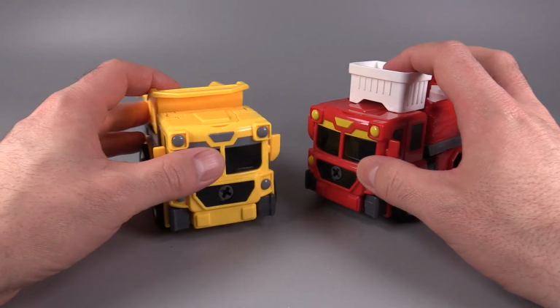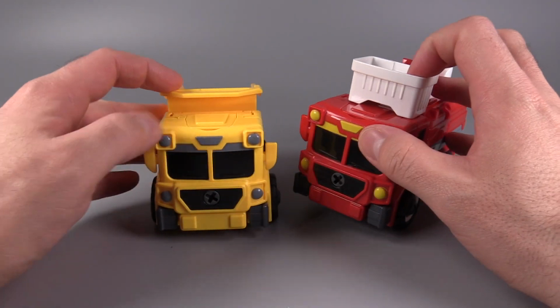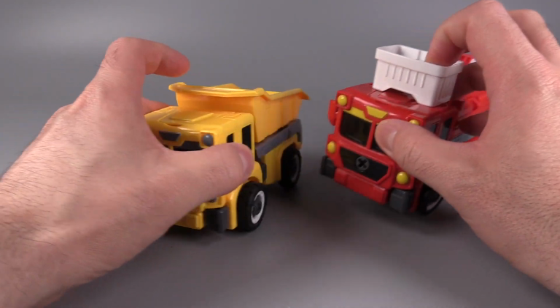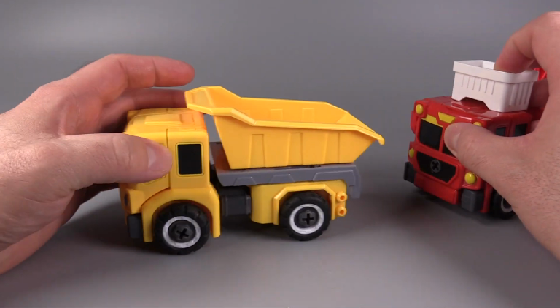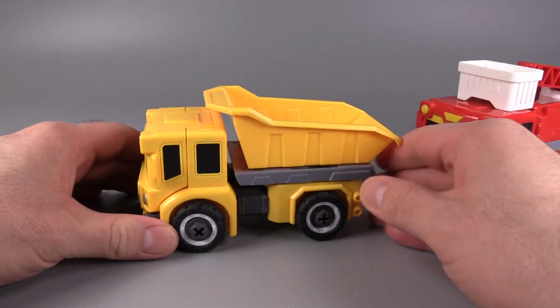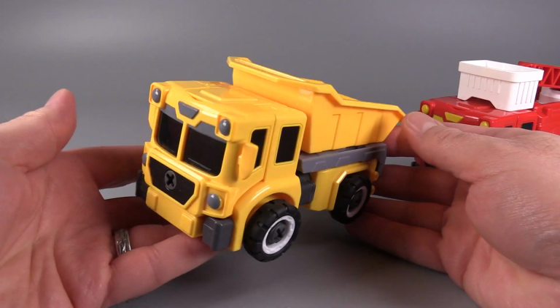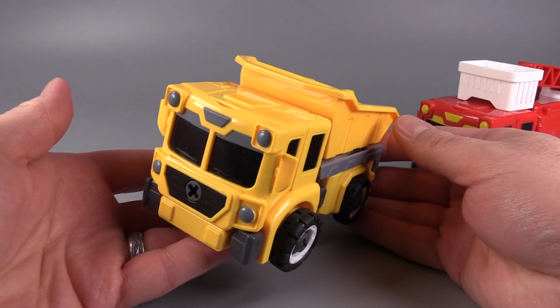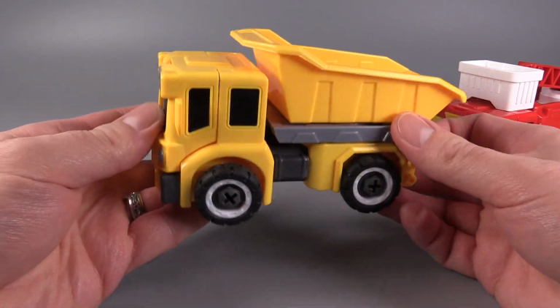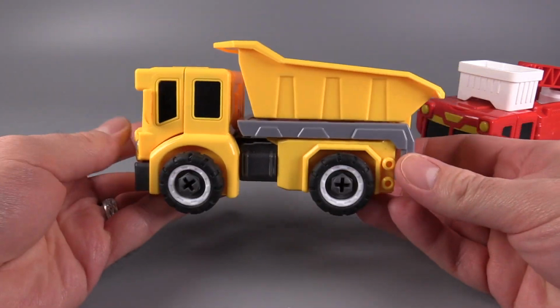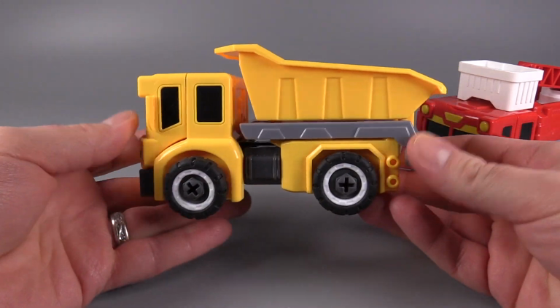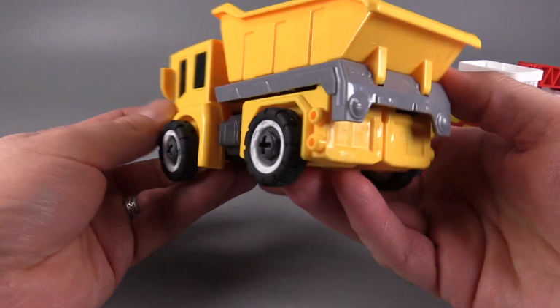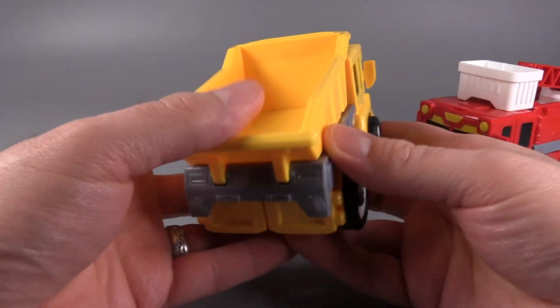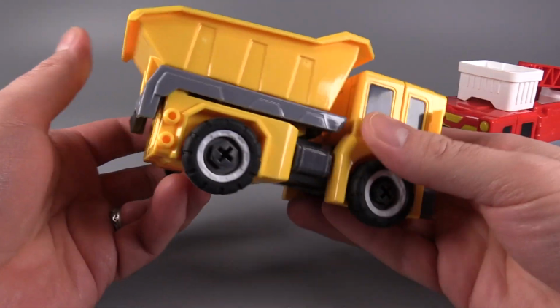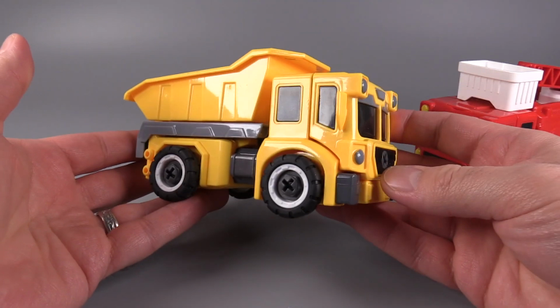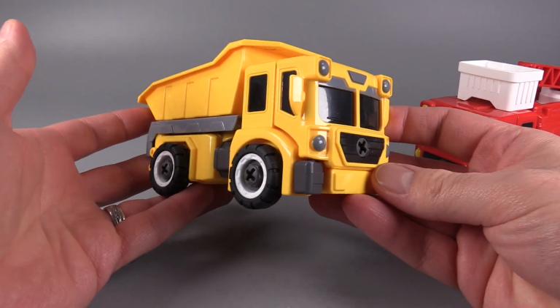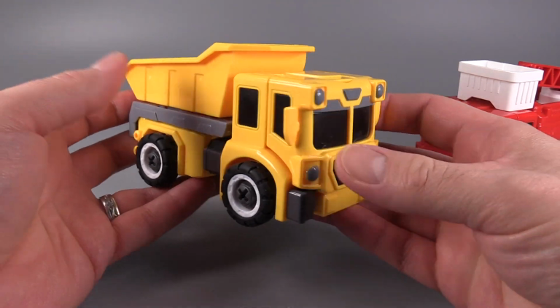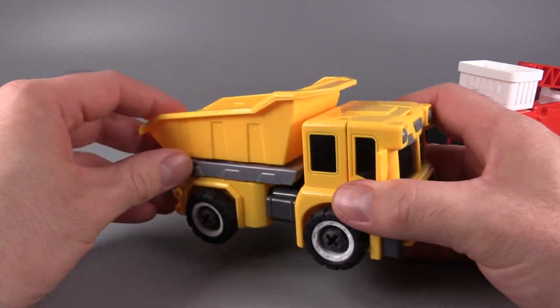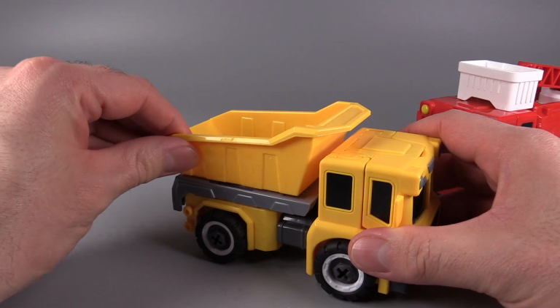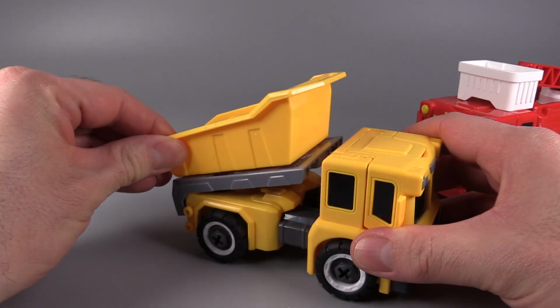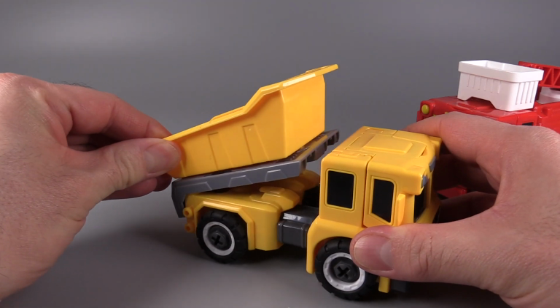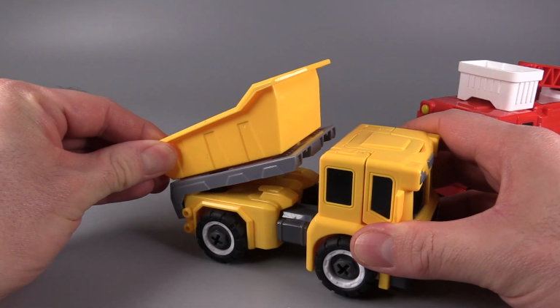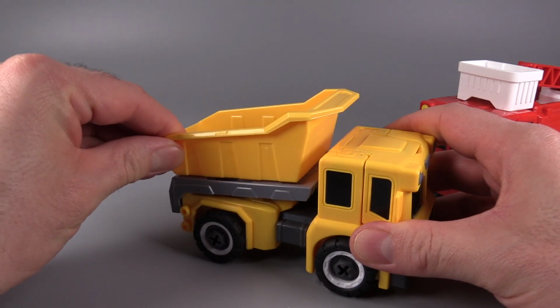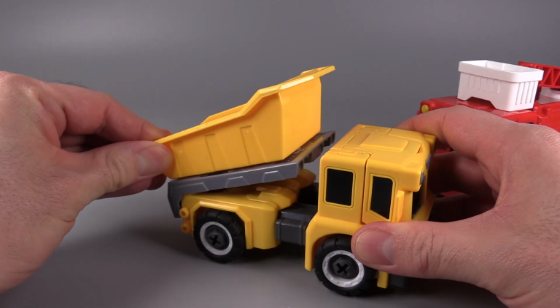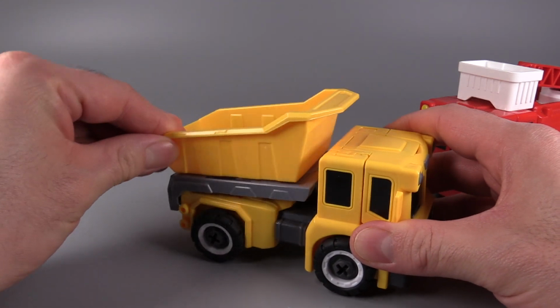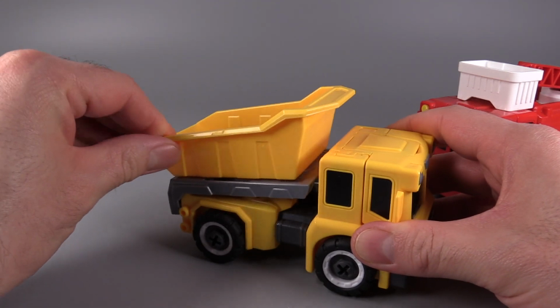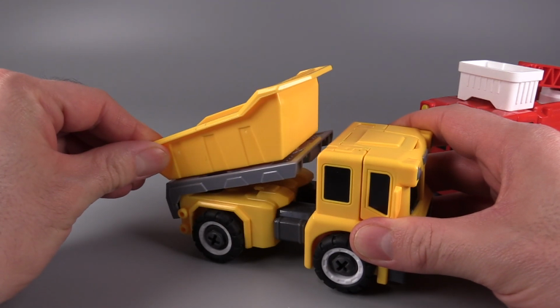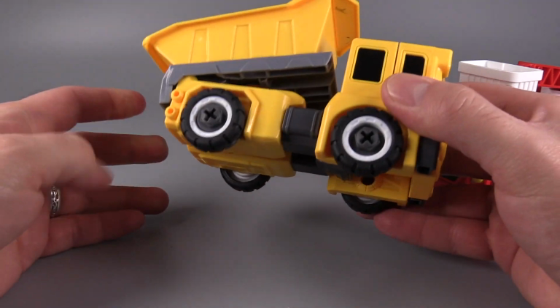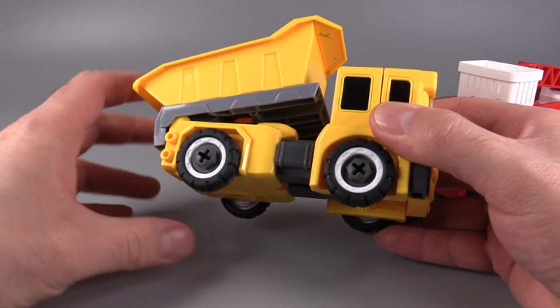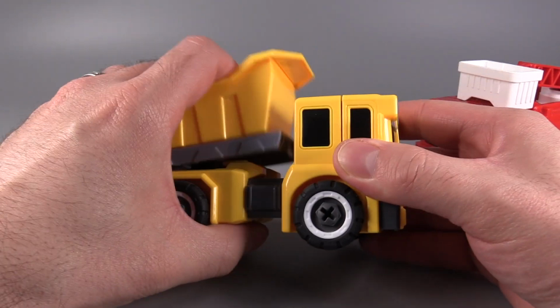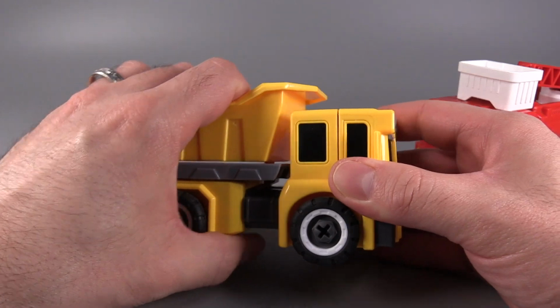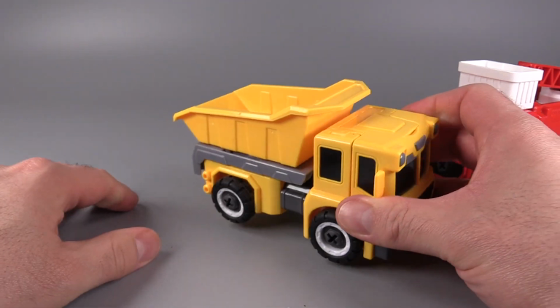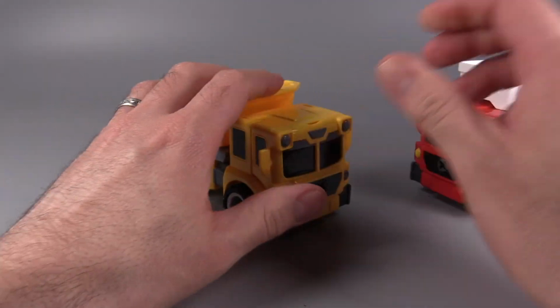The figures we have here are a yellow dump truck, which is a cute little dump truck. I do like it. The dump truck mode does sort of work — it doesn't go all the way, but it sort of works.